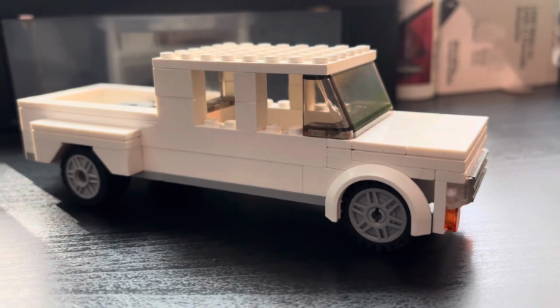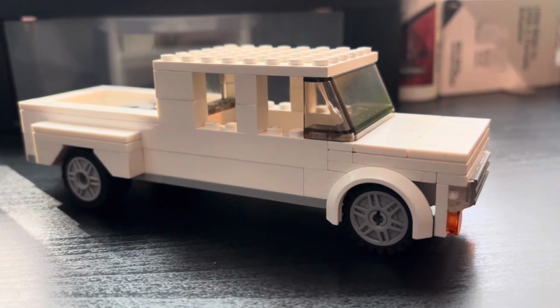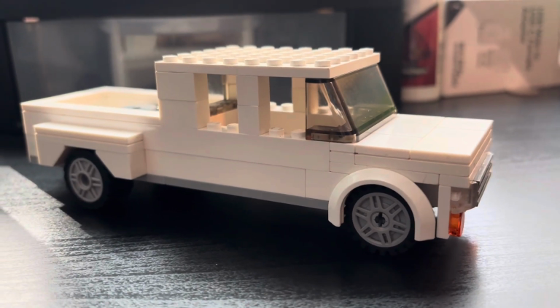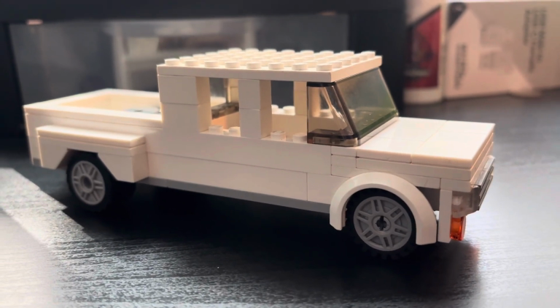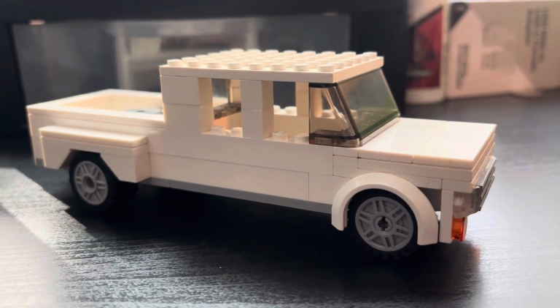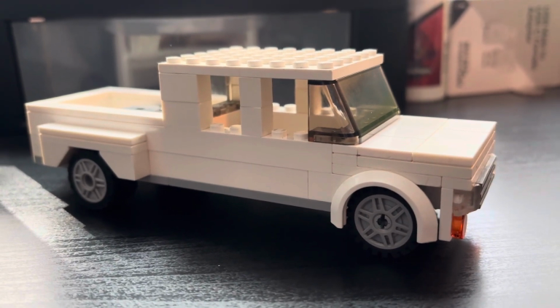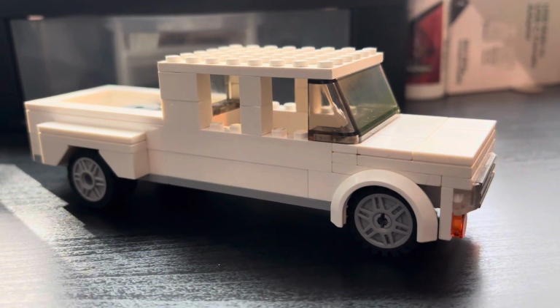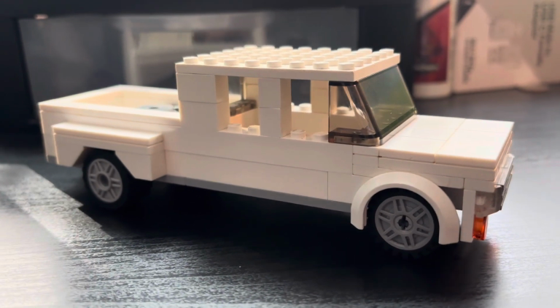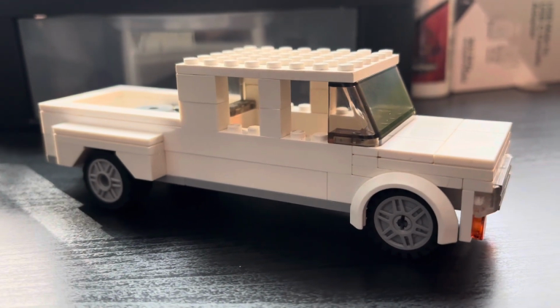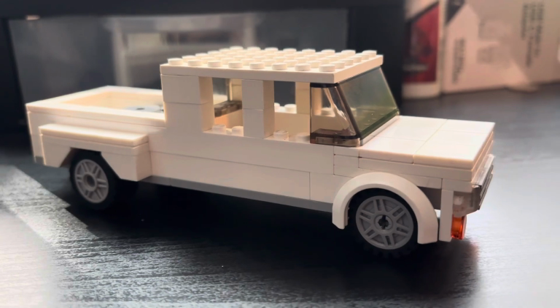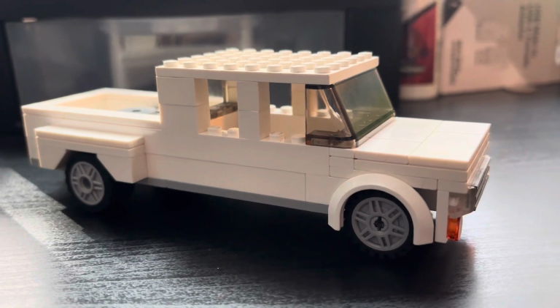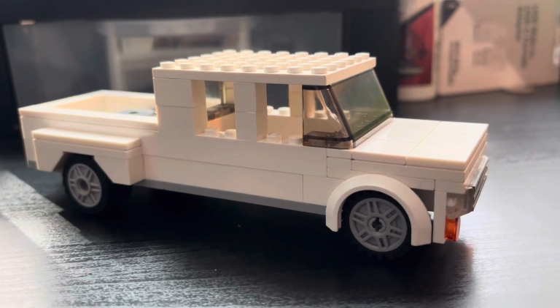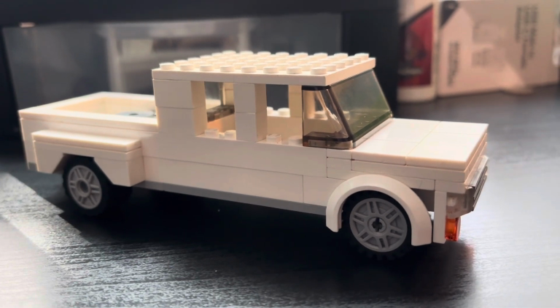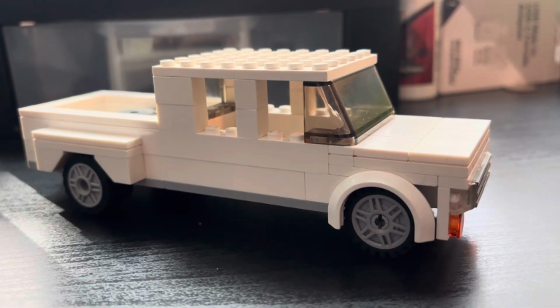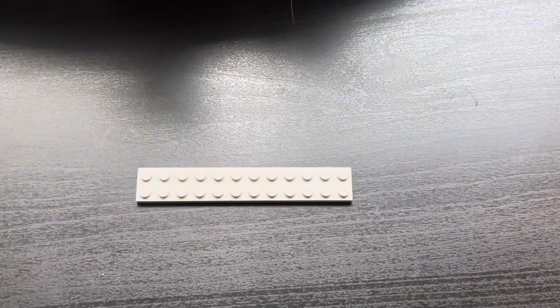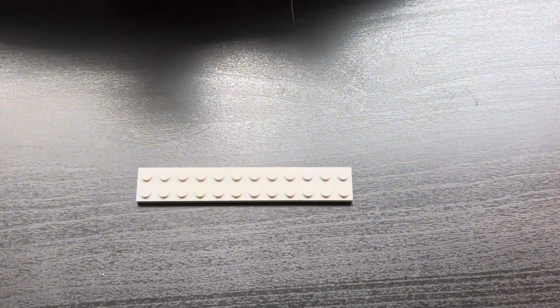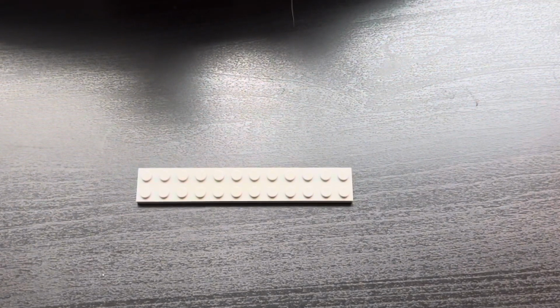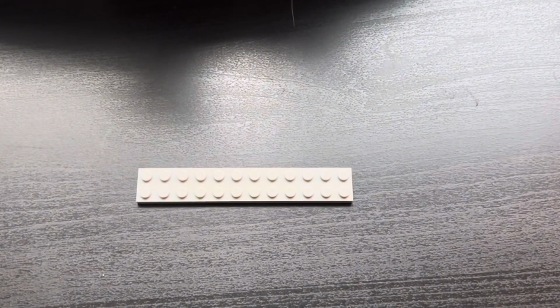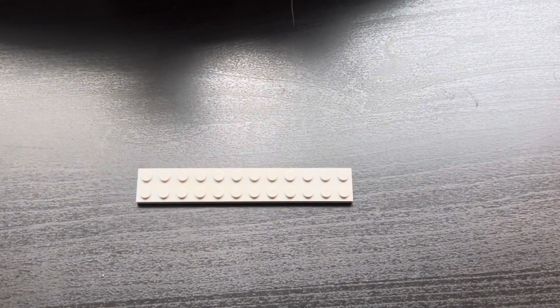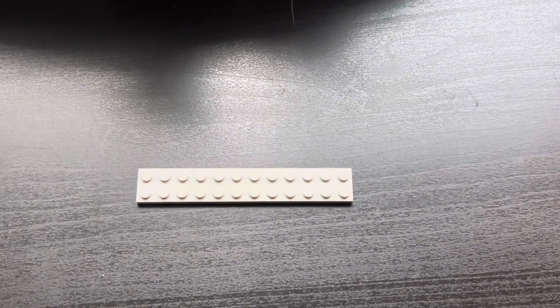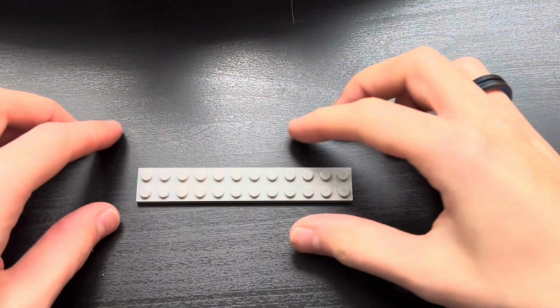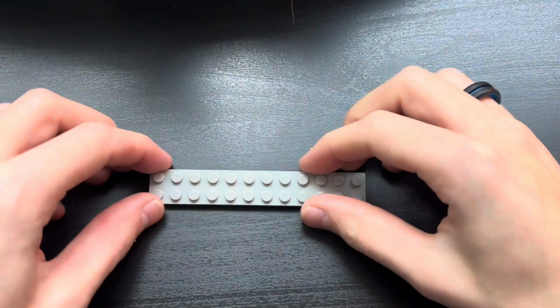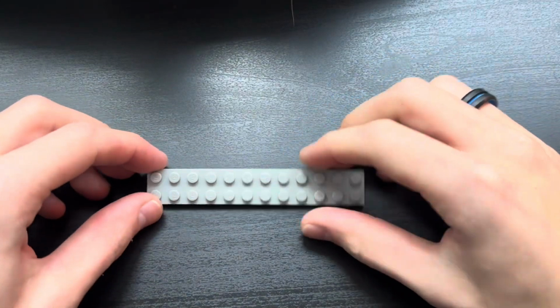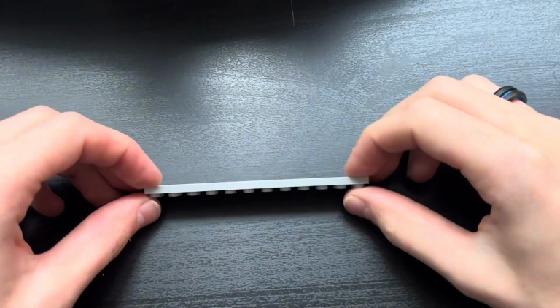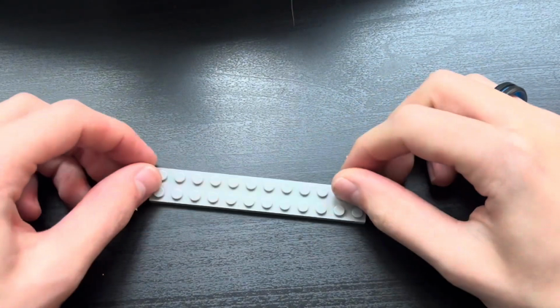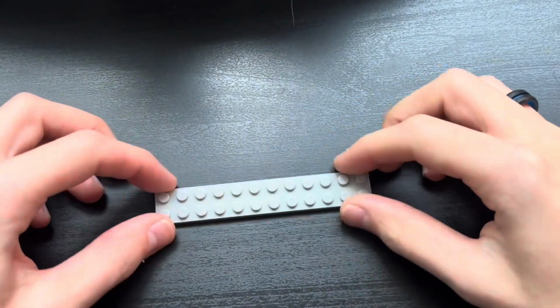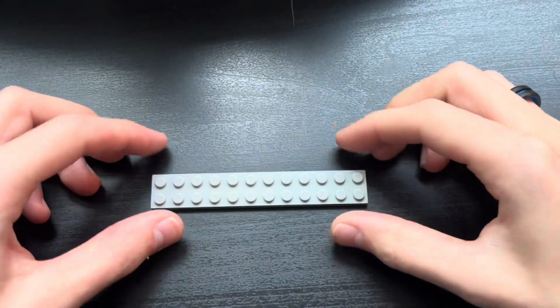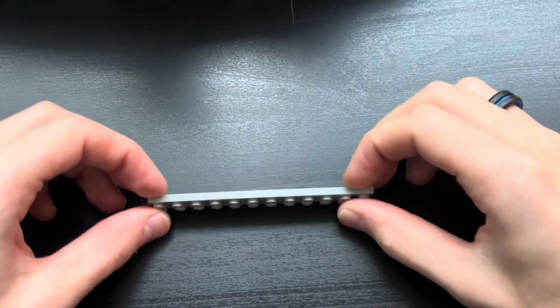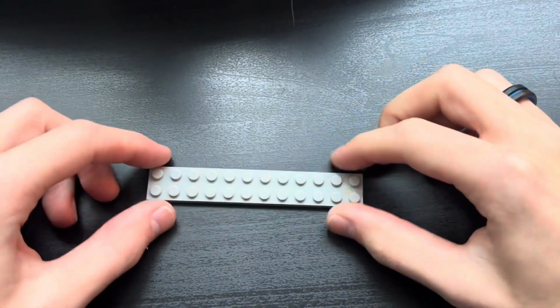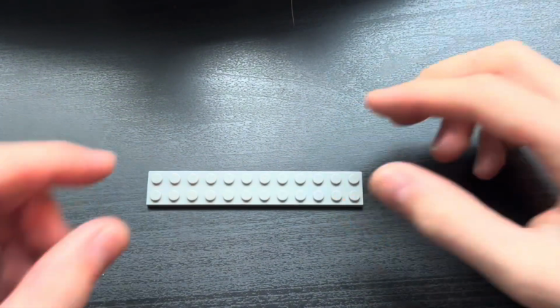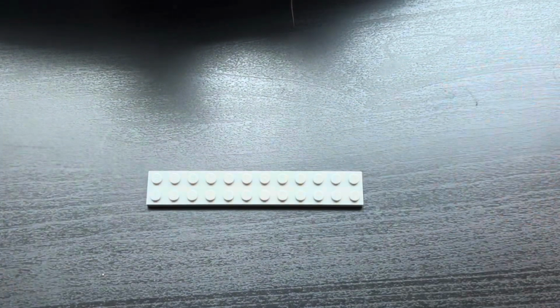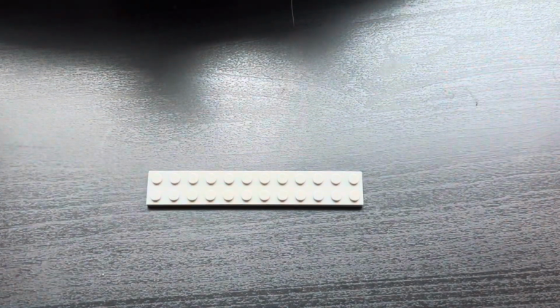Hey everyone, welcome back to Bring the Bricks. Today we are going to be doing a tutorial on the LEGO dually pickup truck. To start off this tutorial, you'll need a 2x12 plate of the color of your choice.